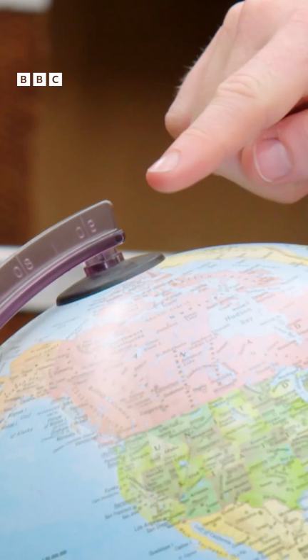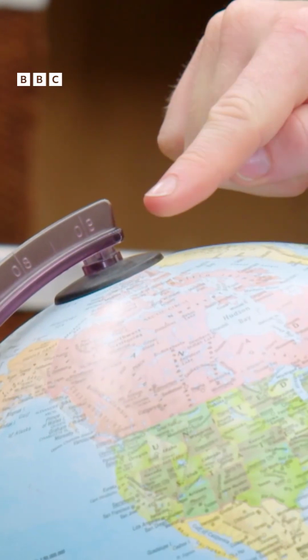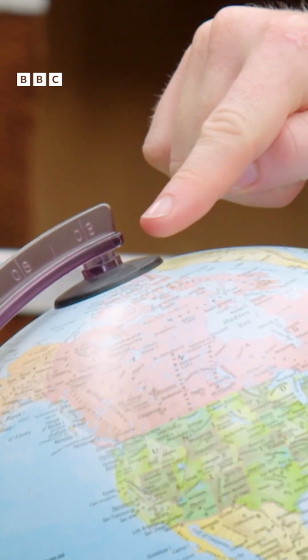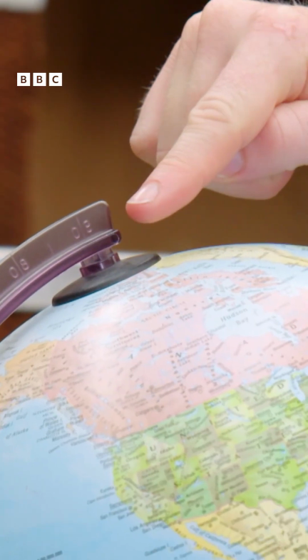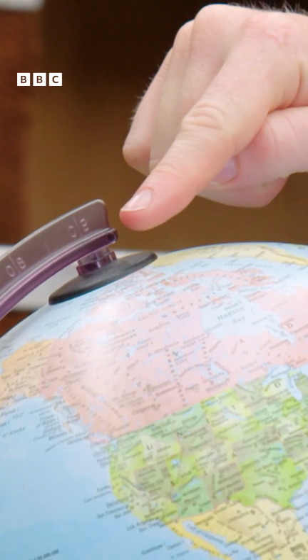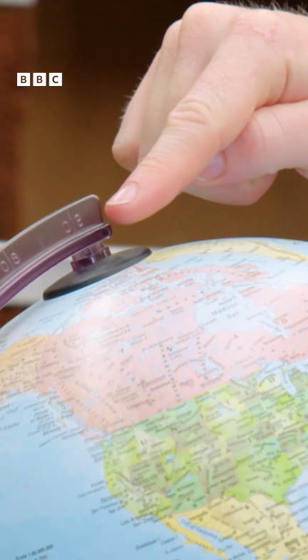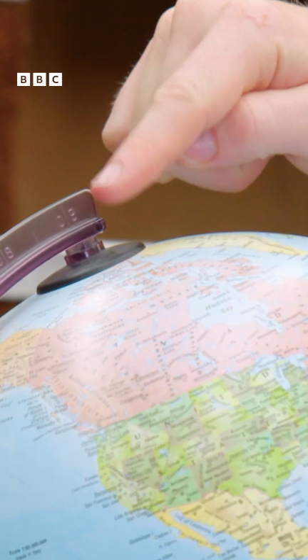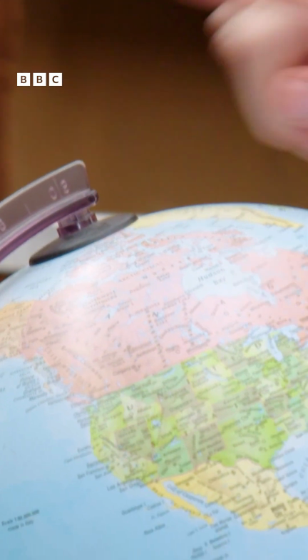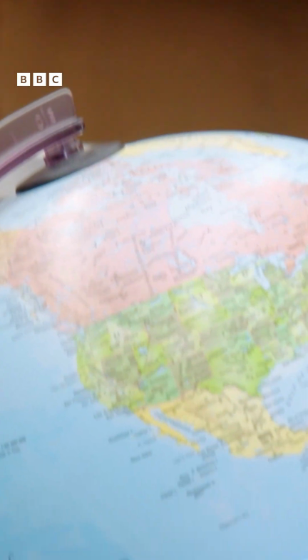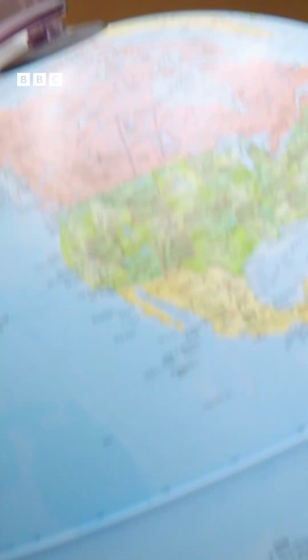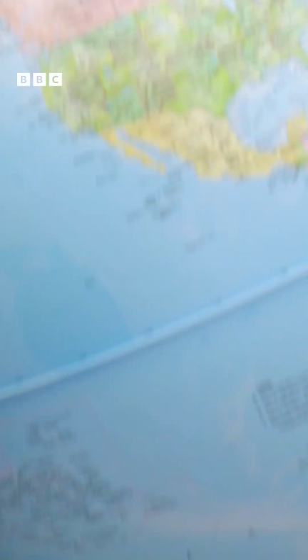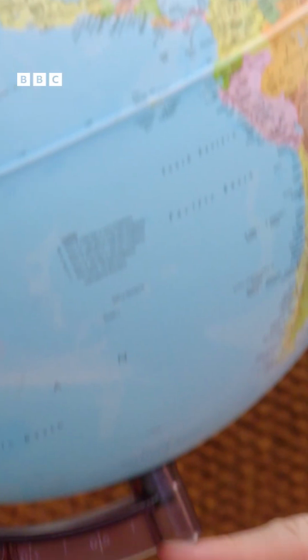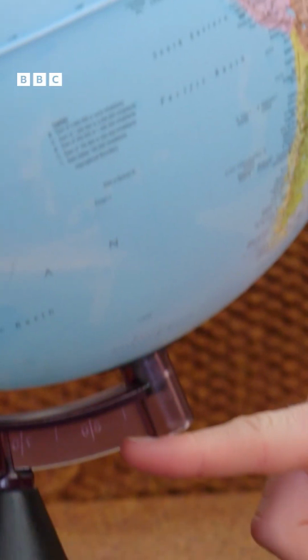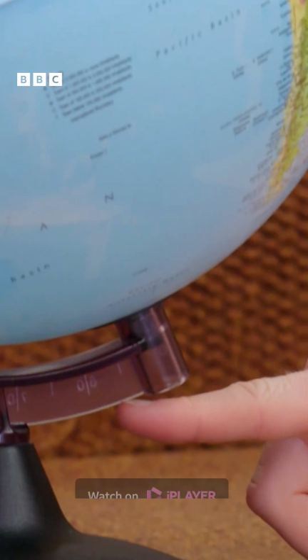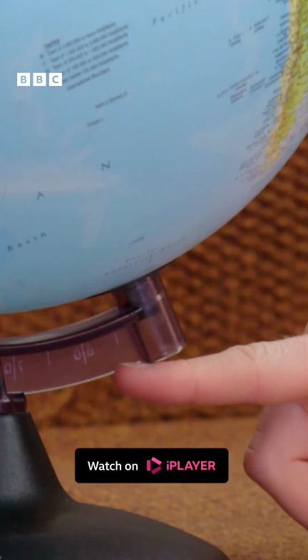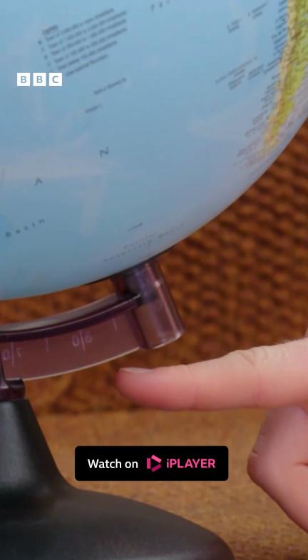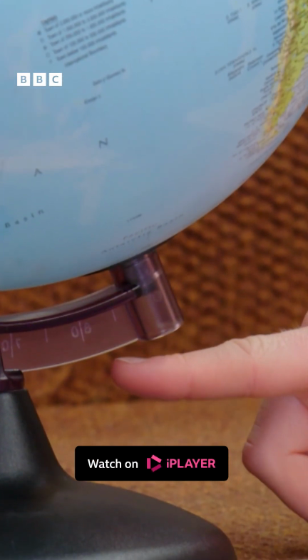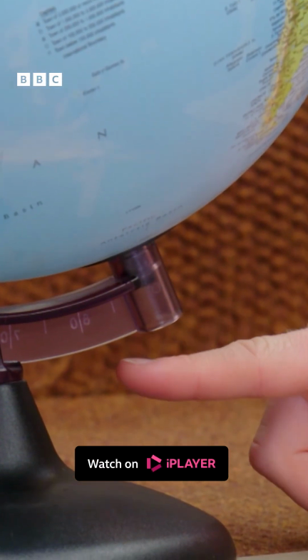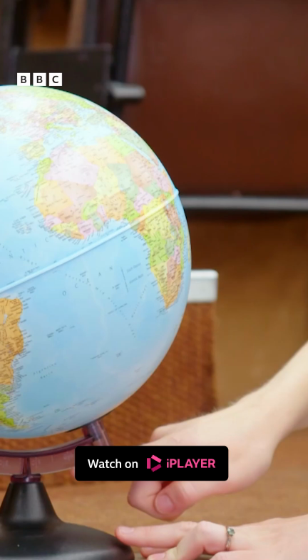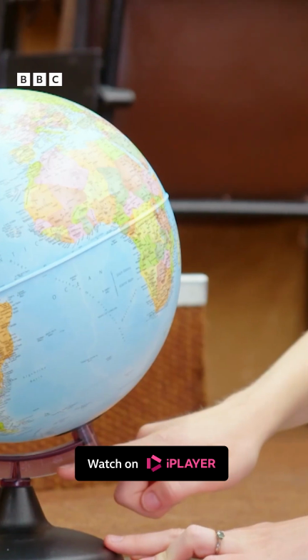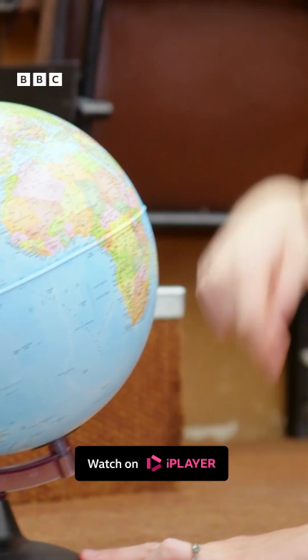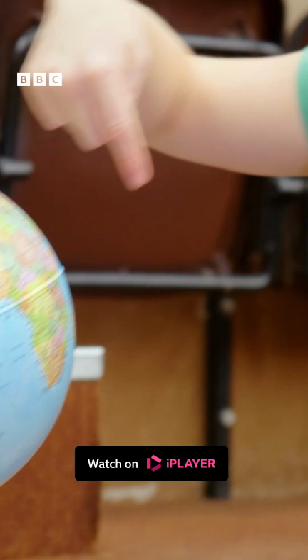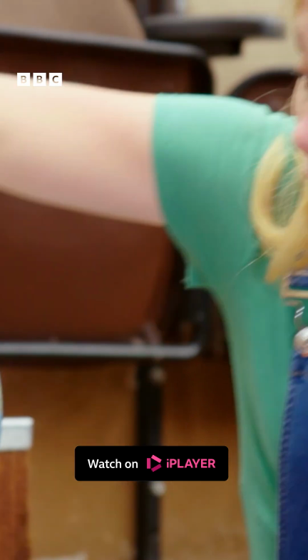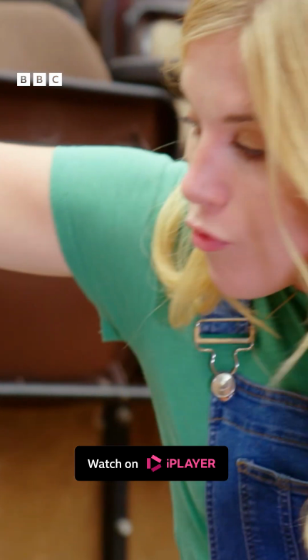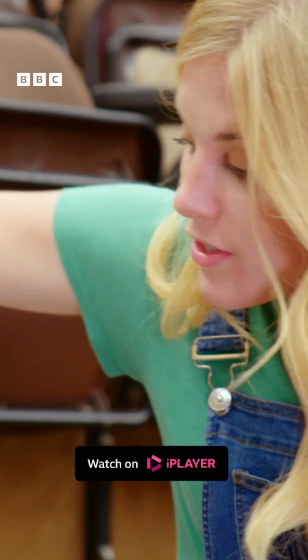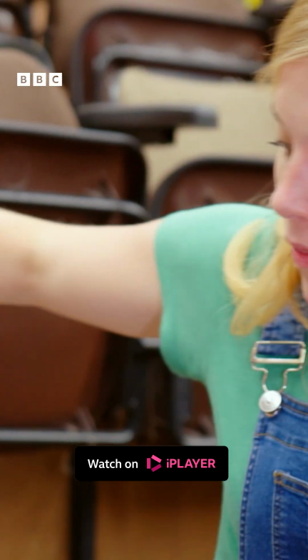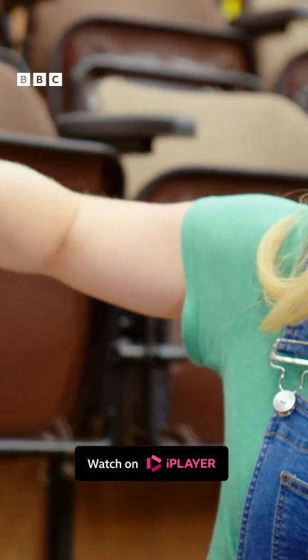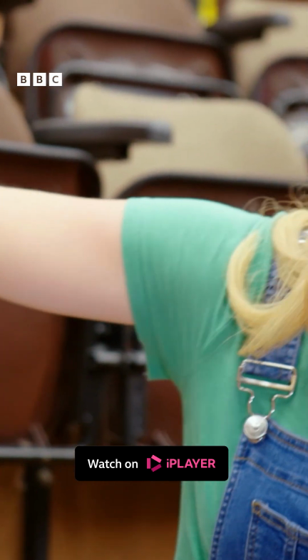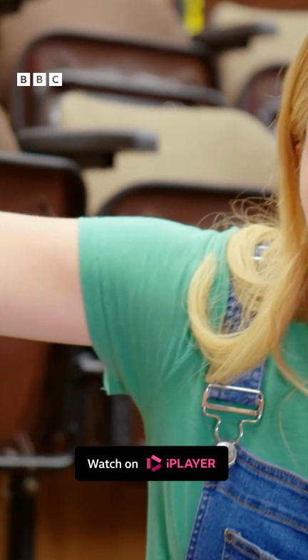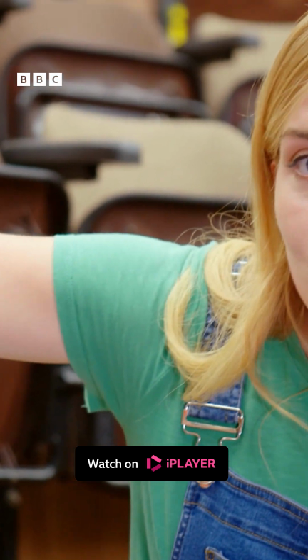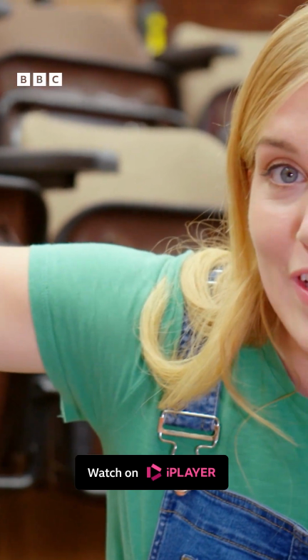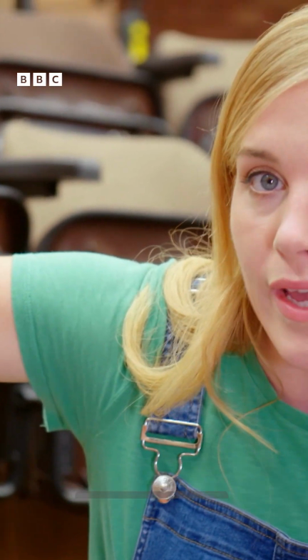At the top we have the North Pole, at the bottom is the South Pole, and the line that runs around the middle is called the equator.